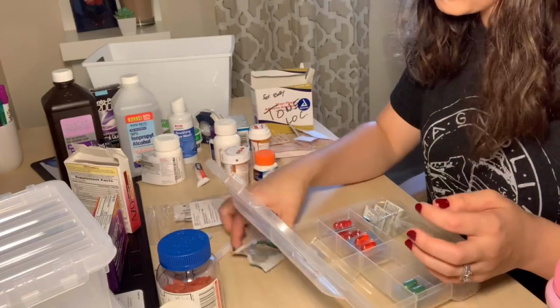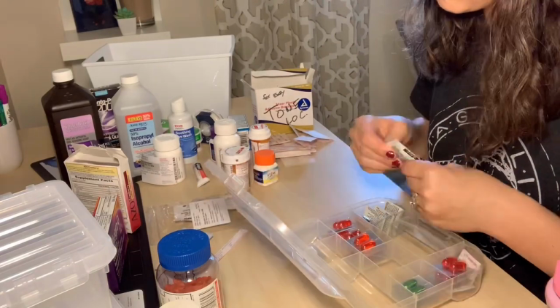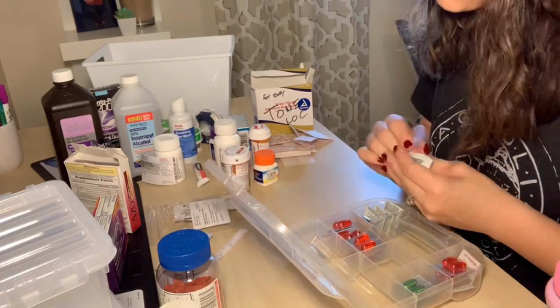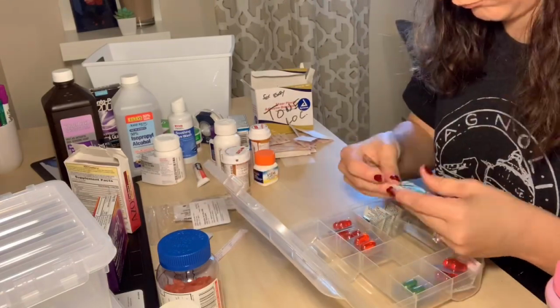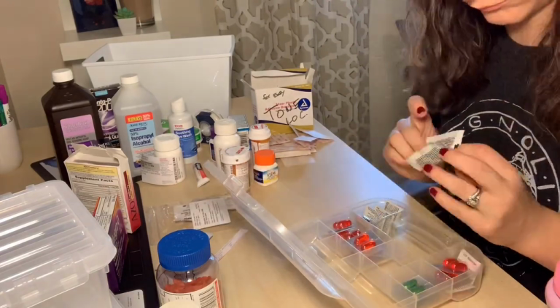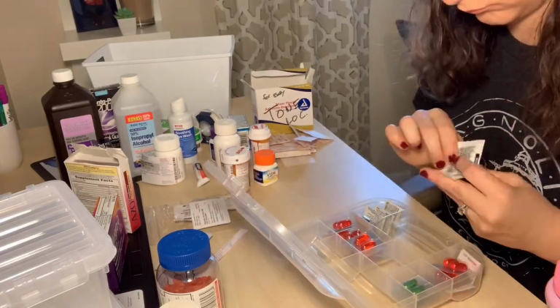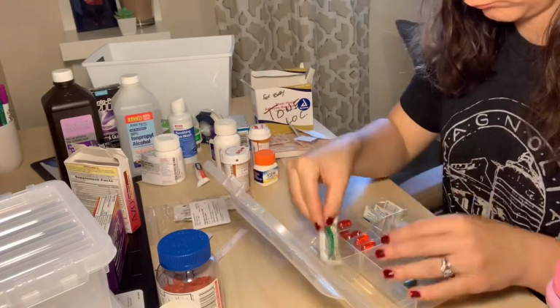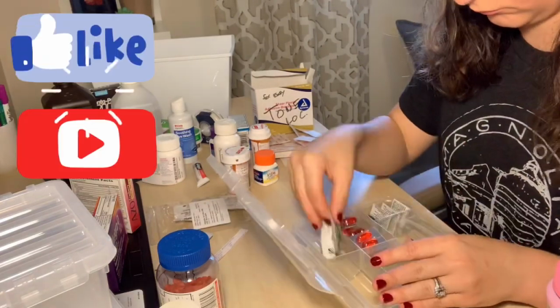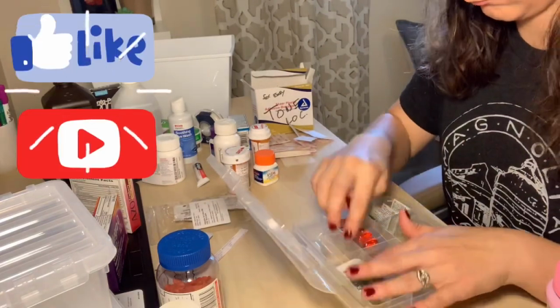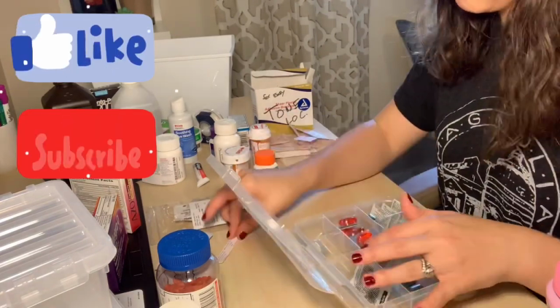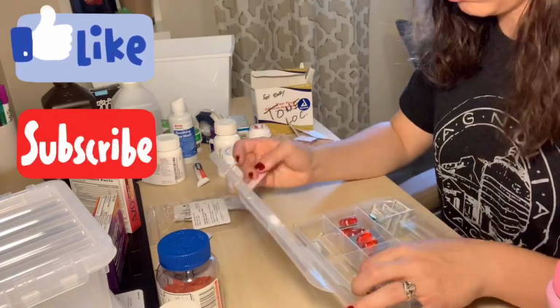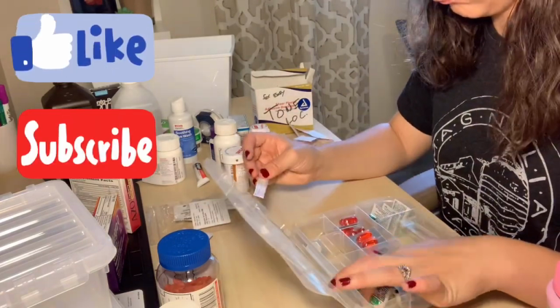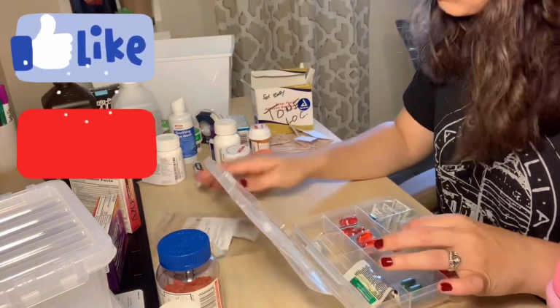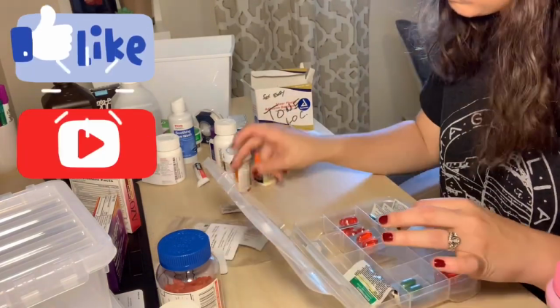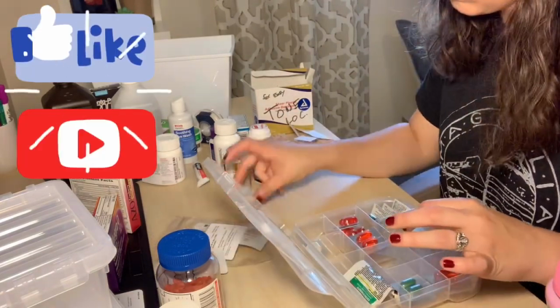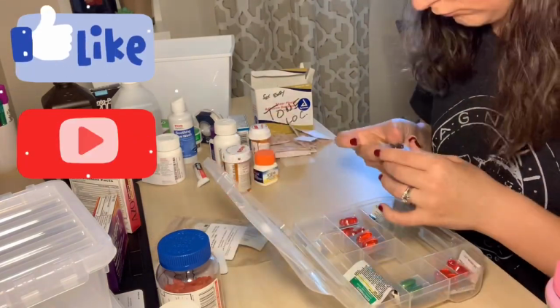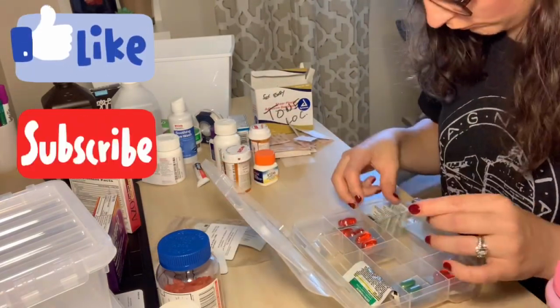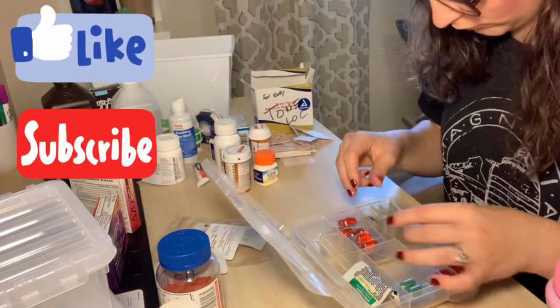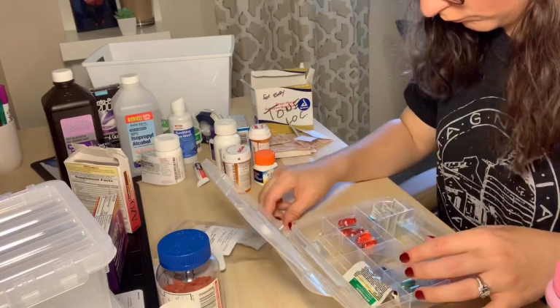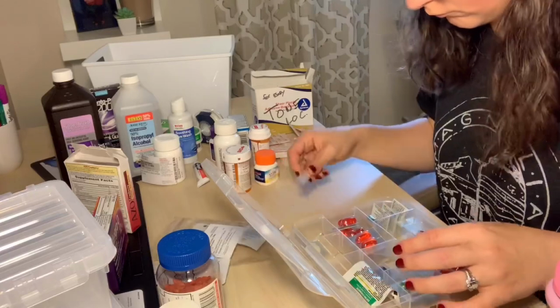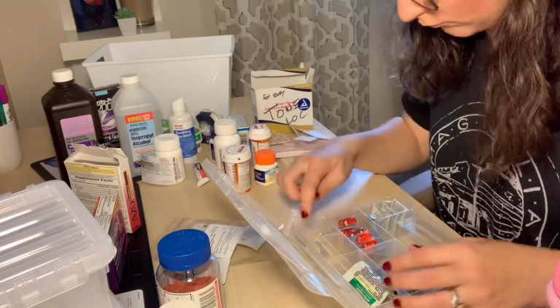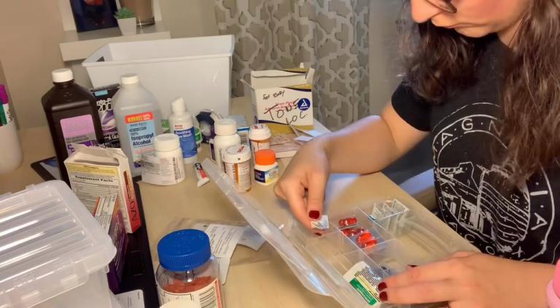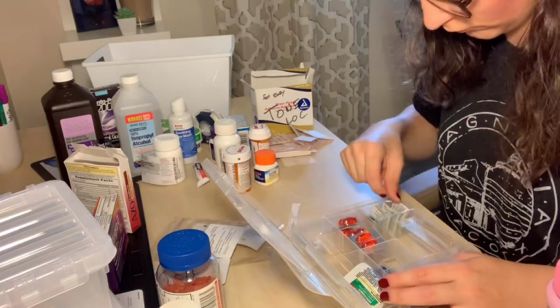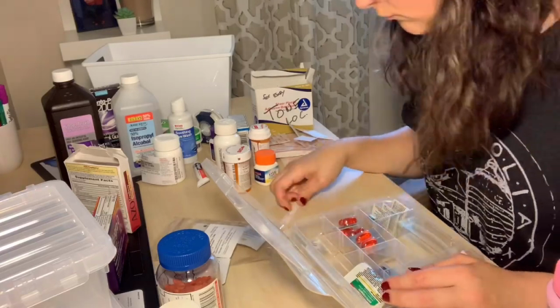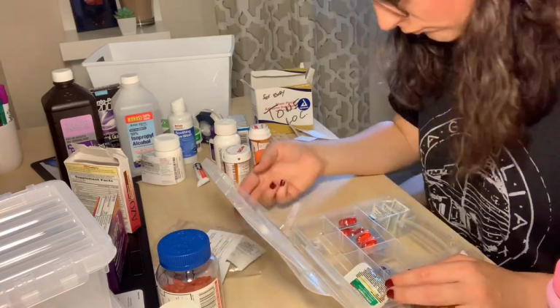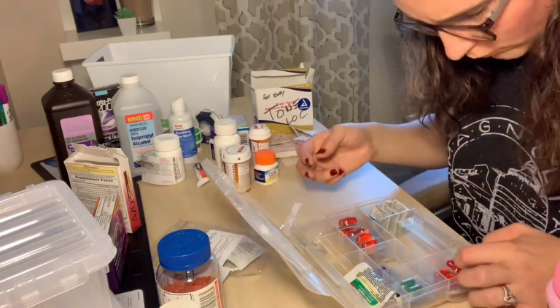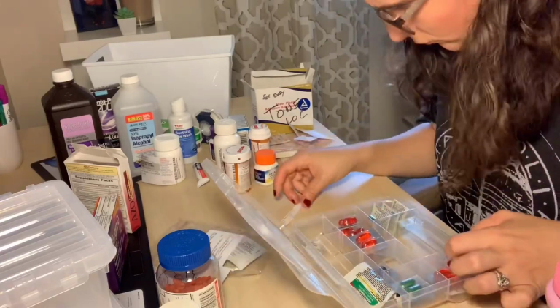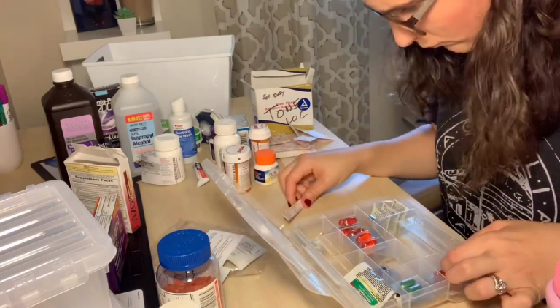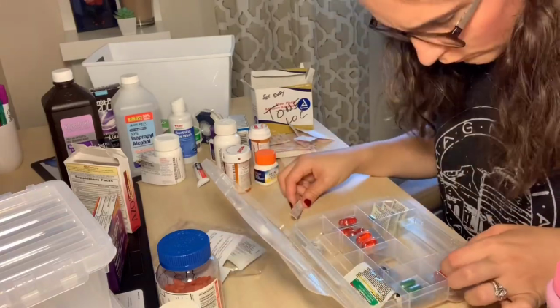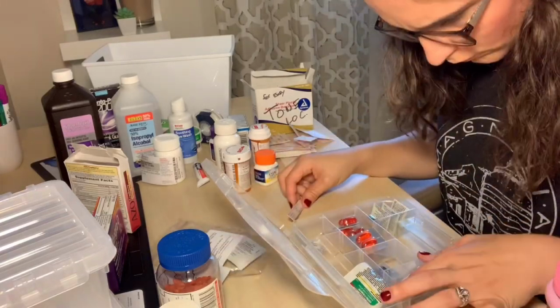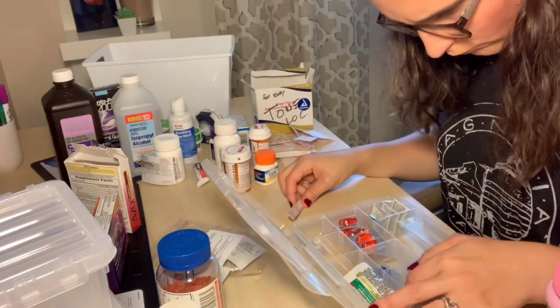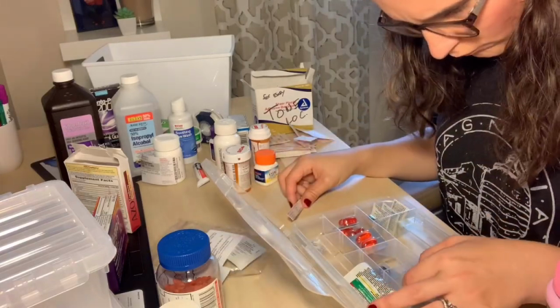Make sure if you haven't already, hit that like and subscribe button down below so you guys can see all of the upcoming videos and new uploads that I post every week.